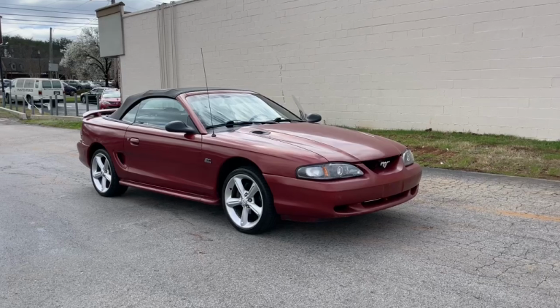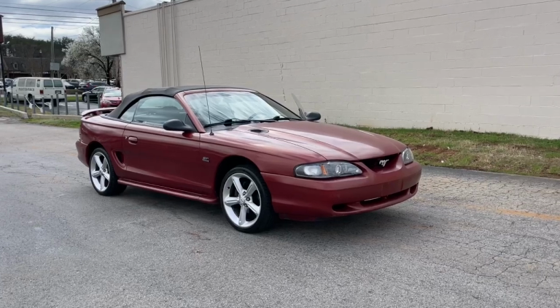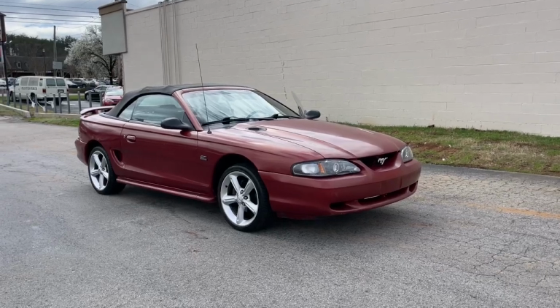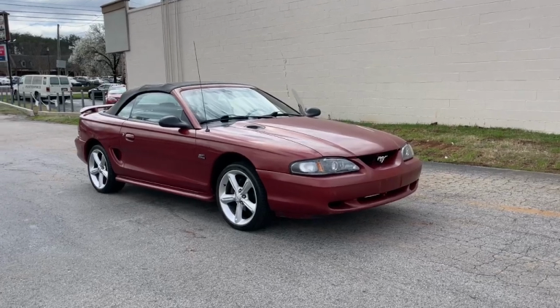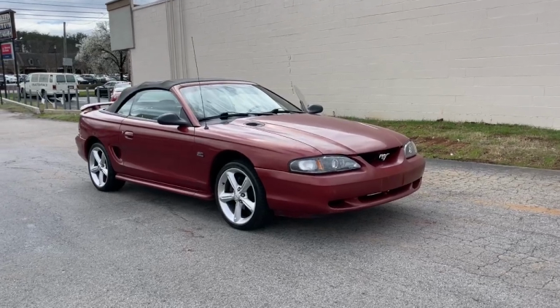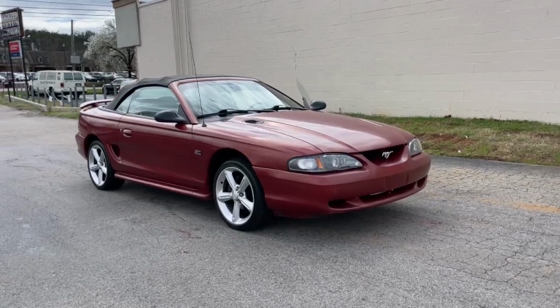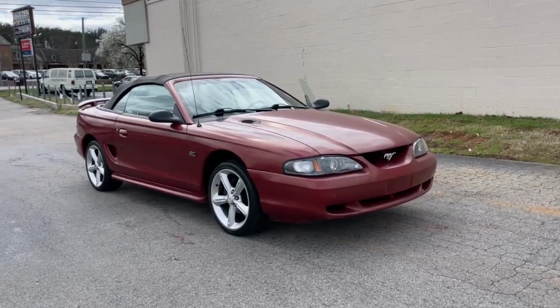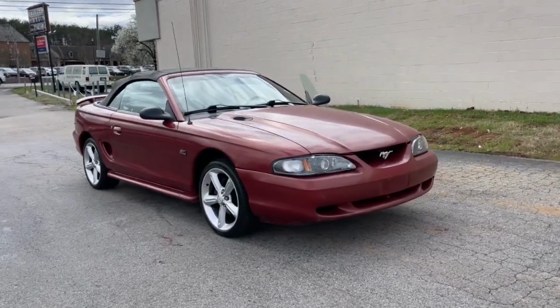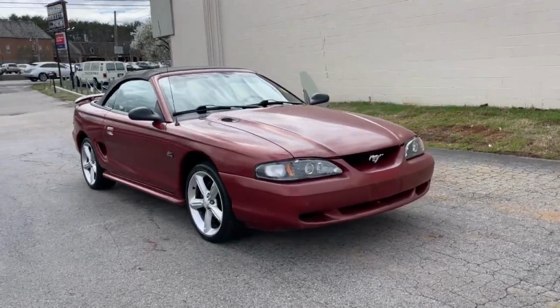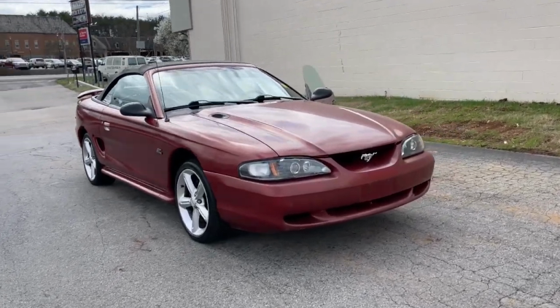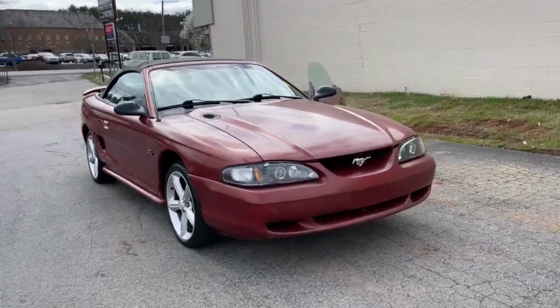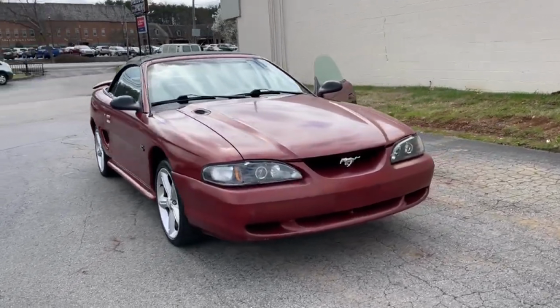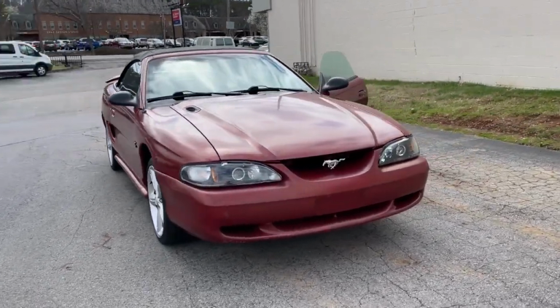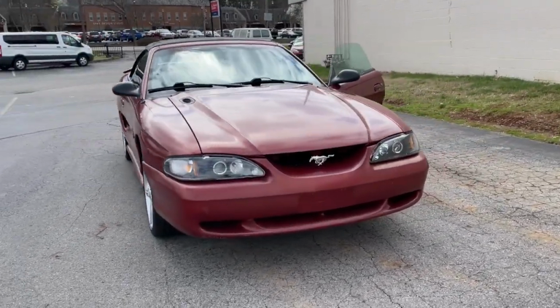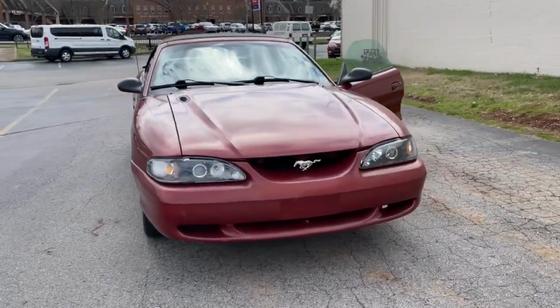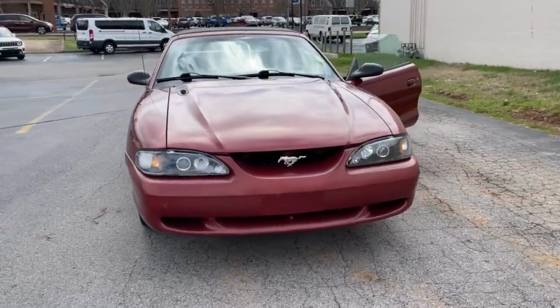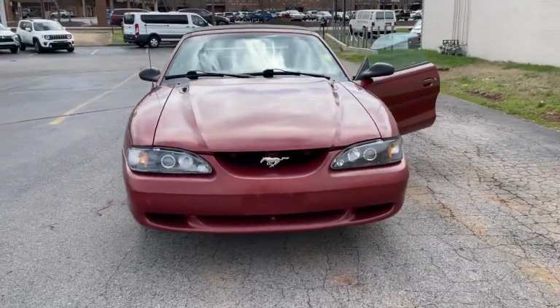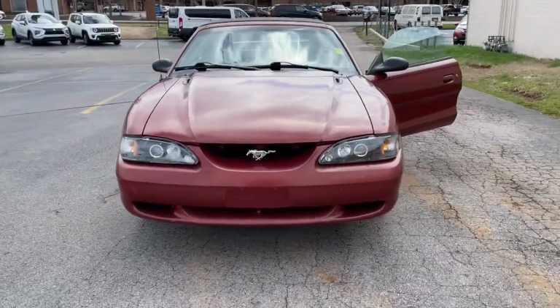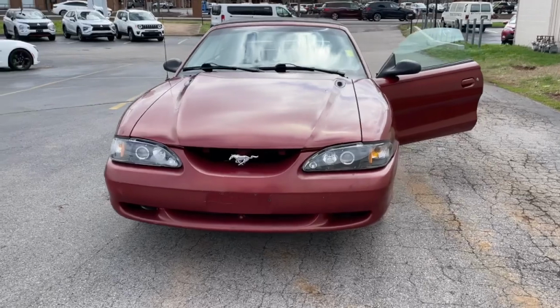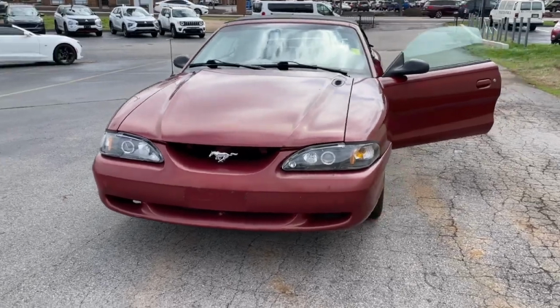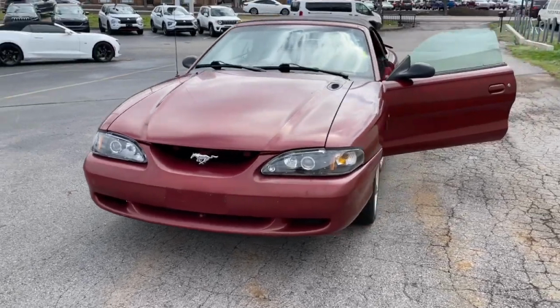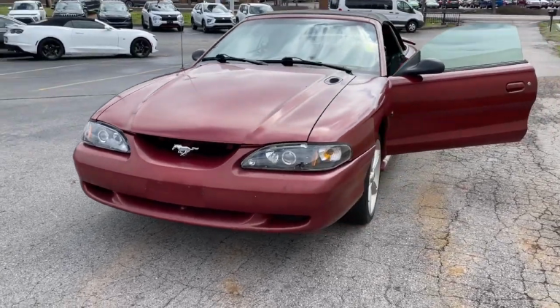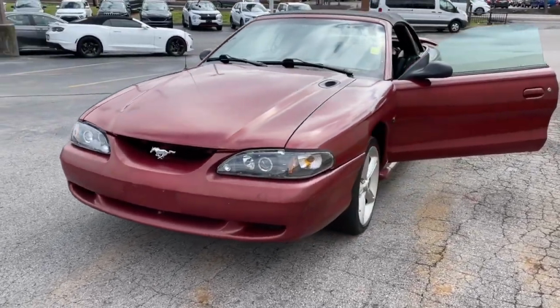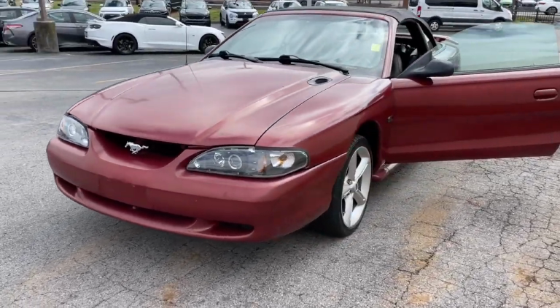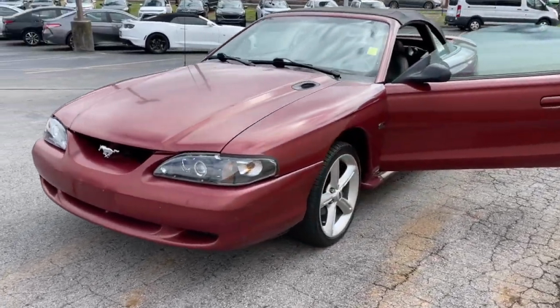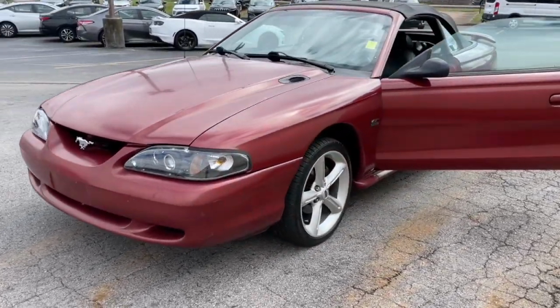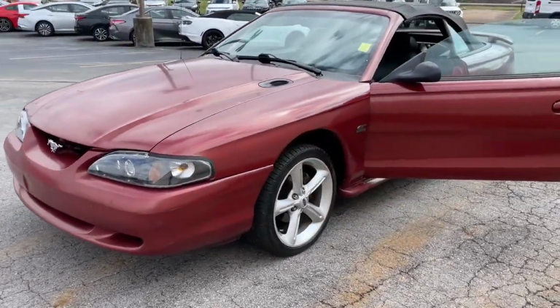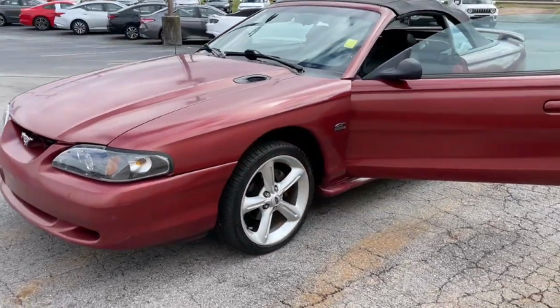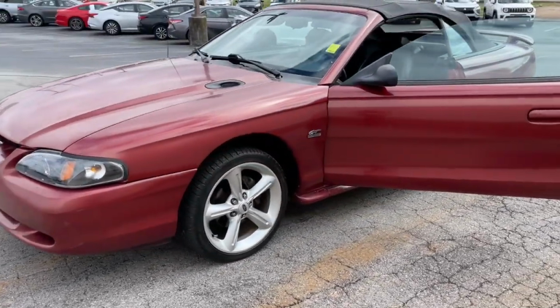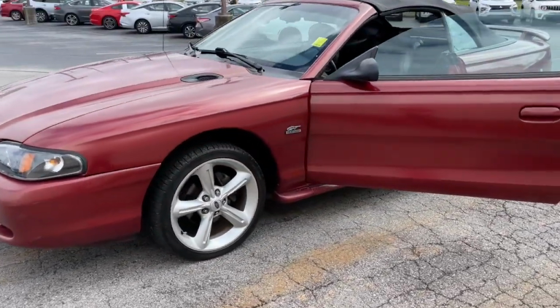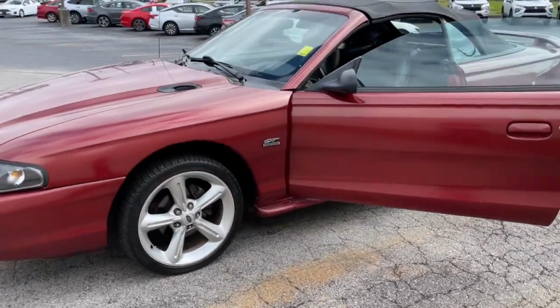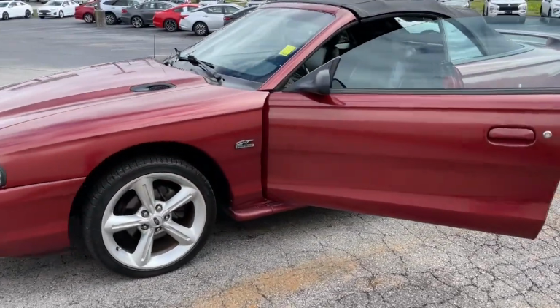Your next car could be the 1994 Ford Mustang. There has never been a better time to get behind the wheel of the legendary Mustang.